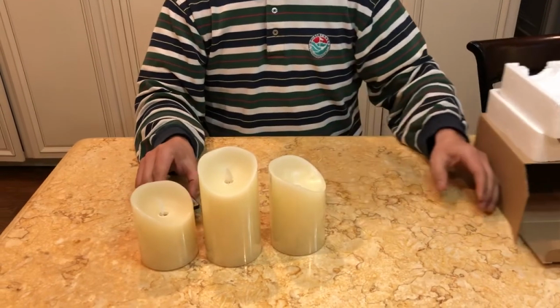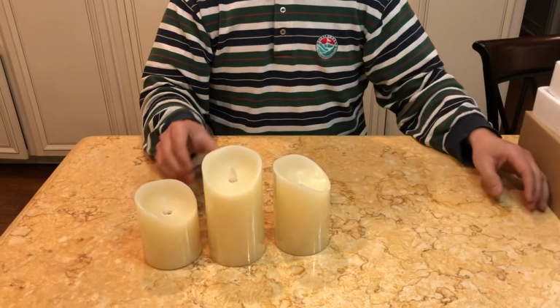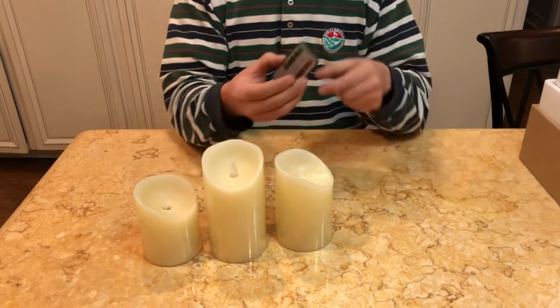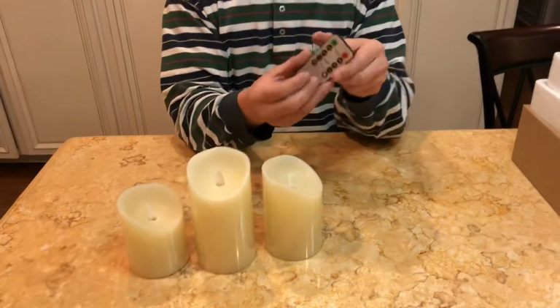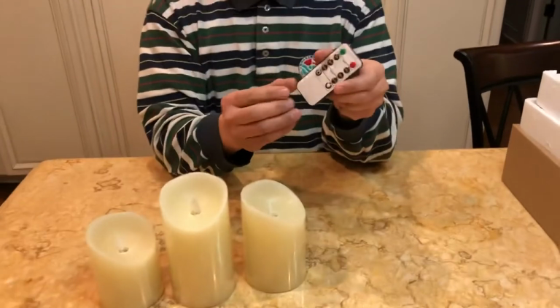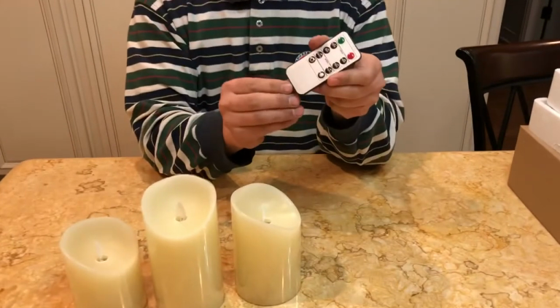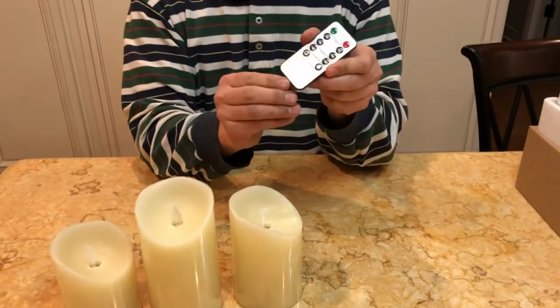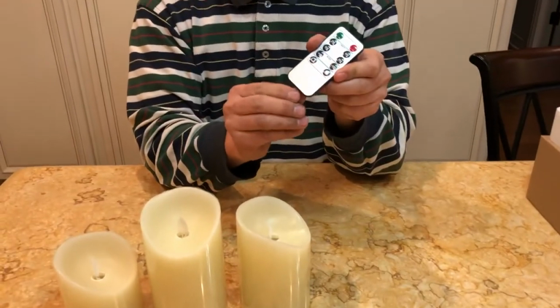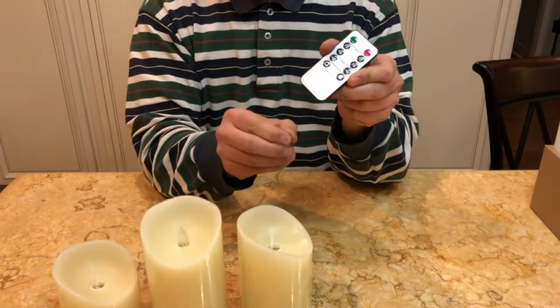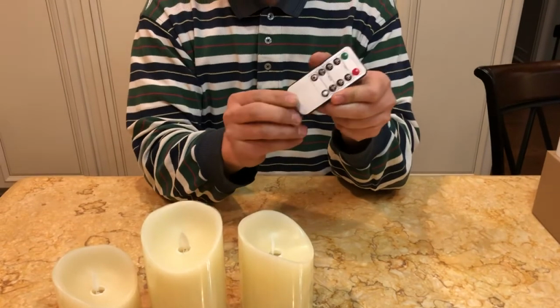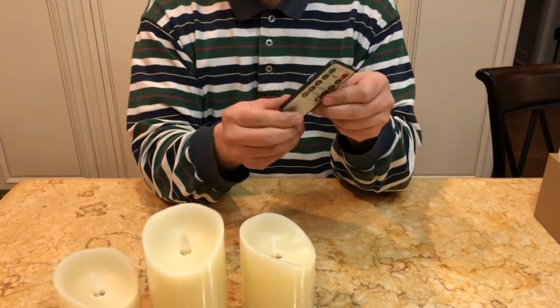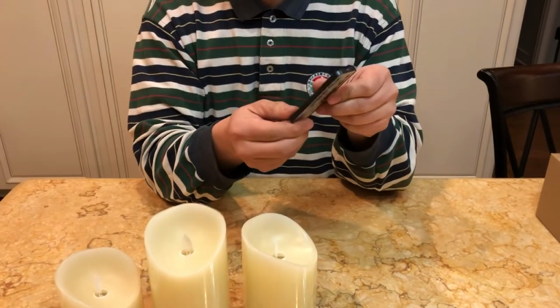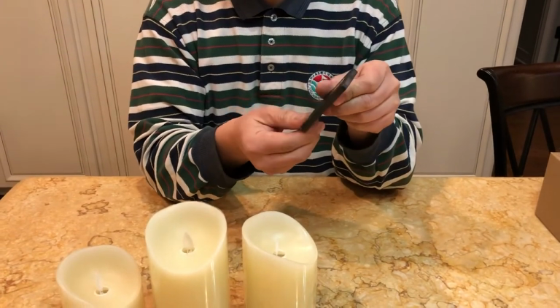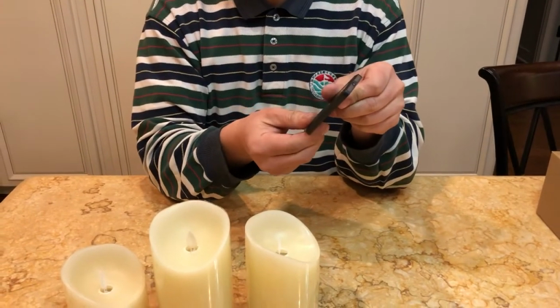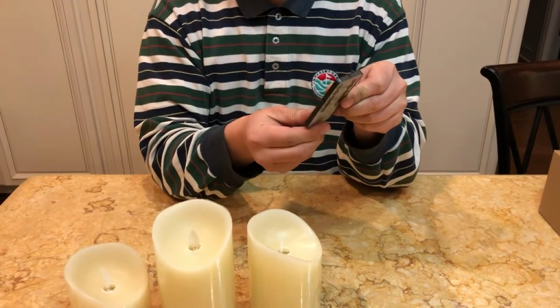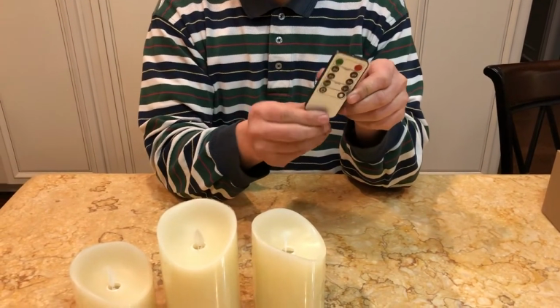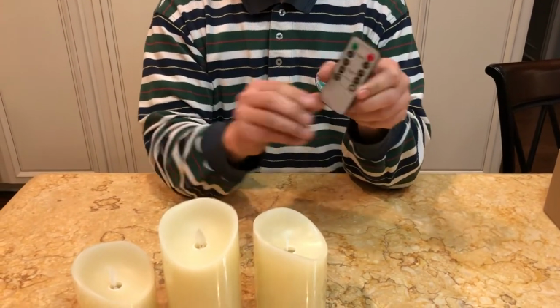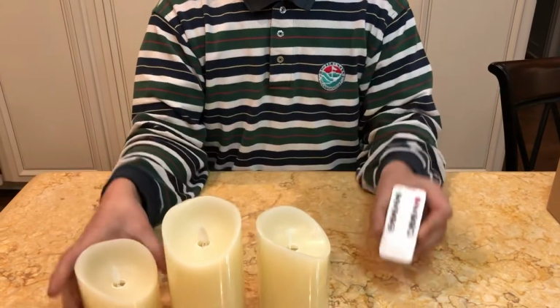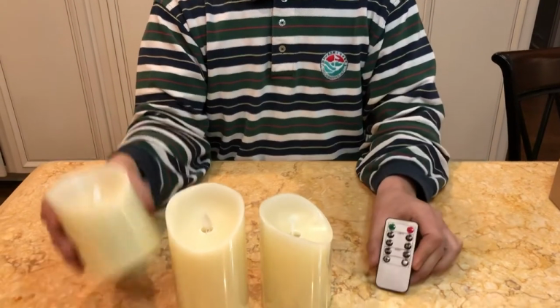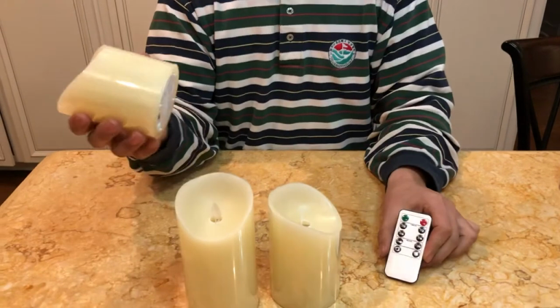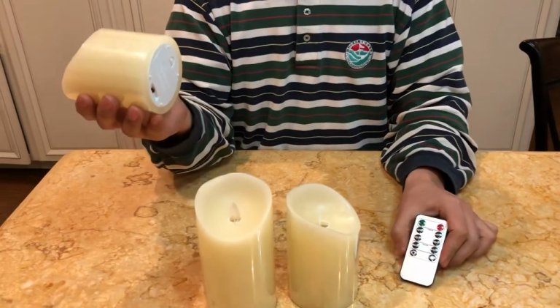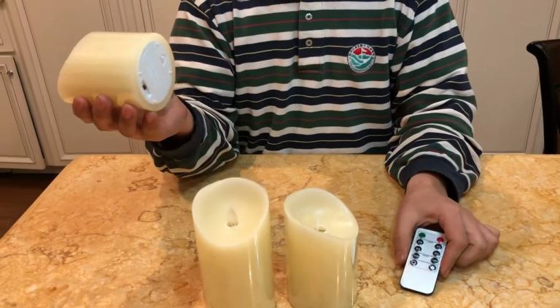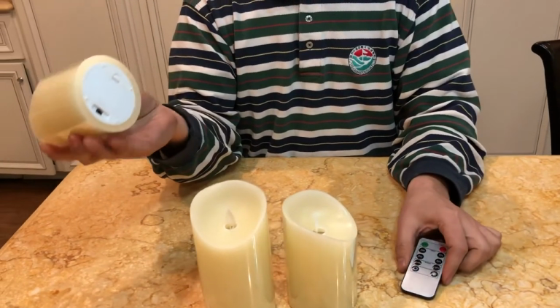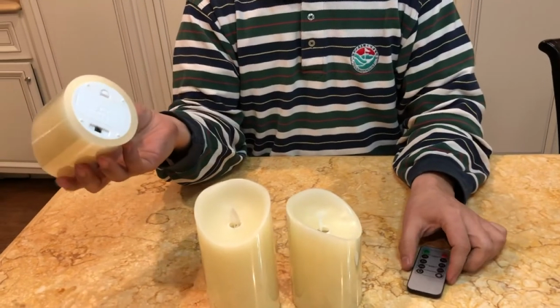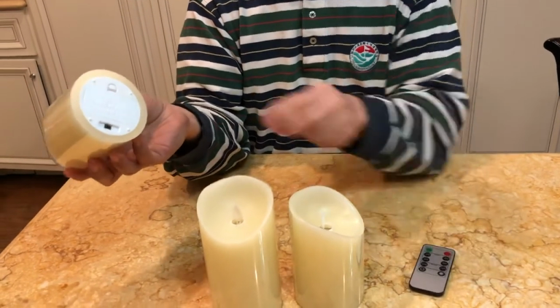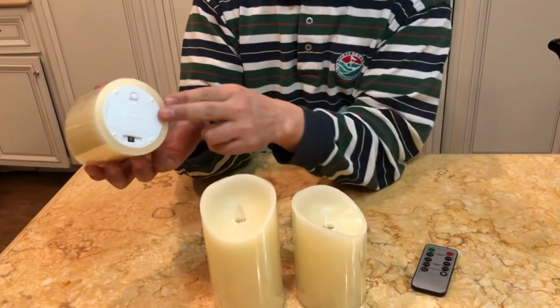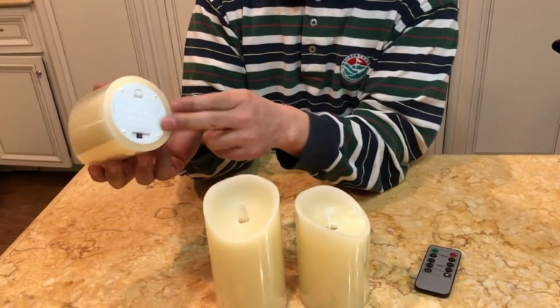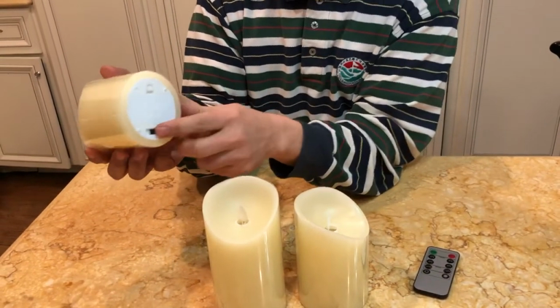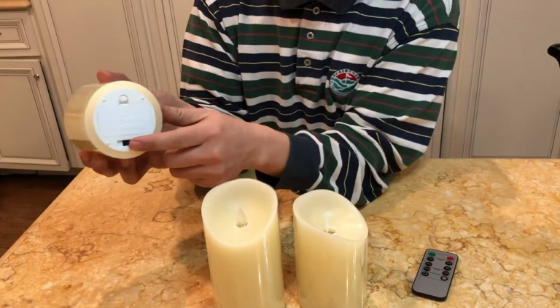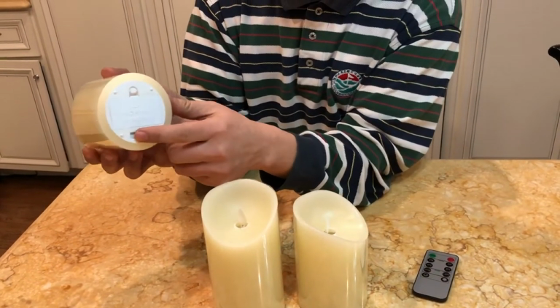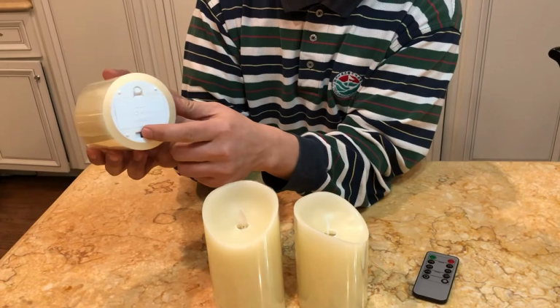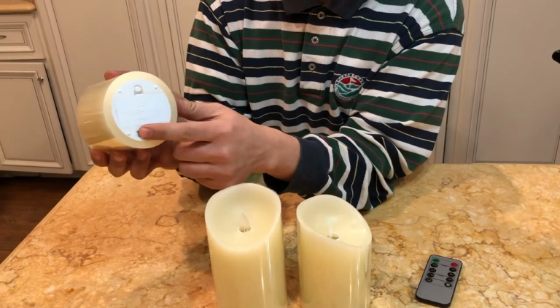The remote comes with a plastic tab you're supposed to pull before you use it. The battery for the remote is included, but batteries for the candles are not included. Make sure you put in two AA batteries and switch it on.